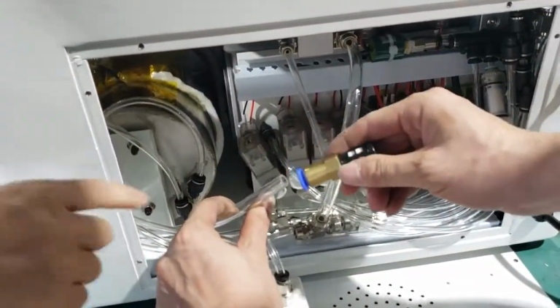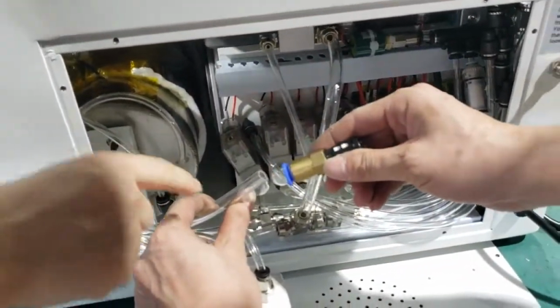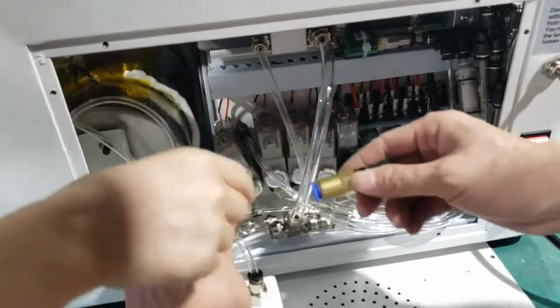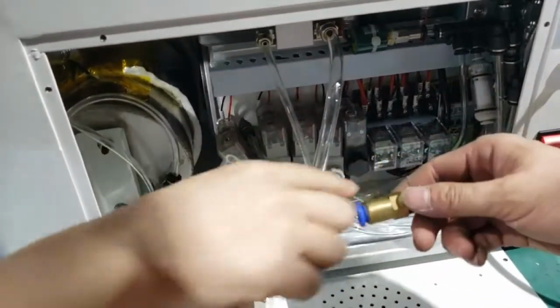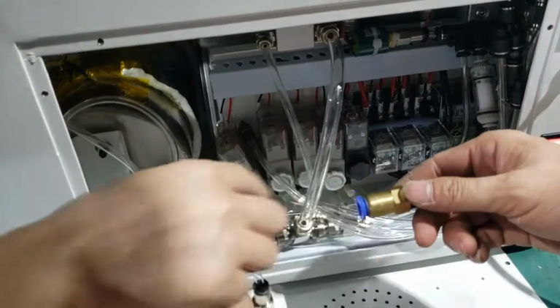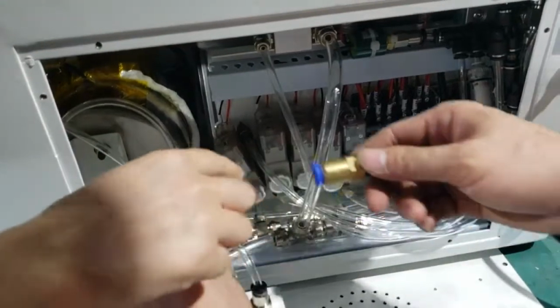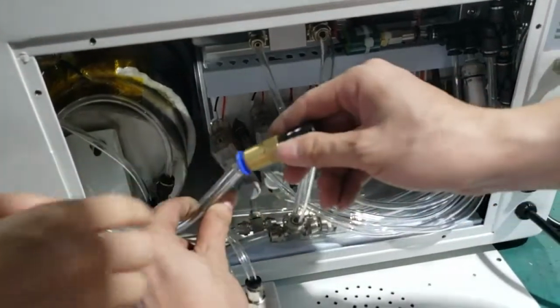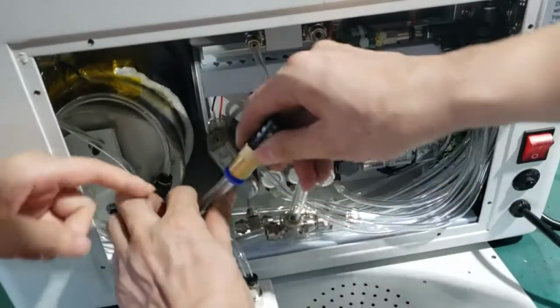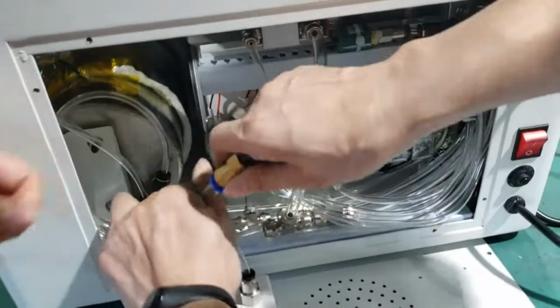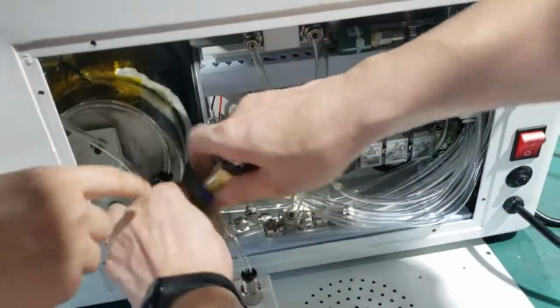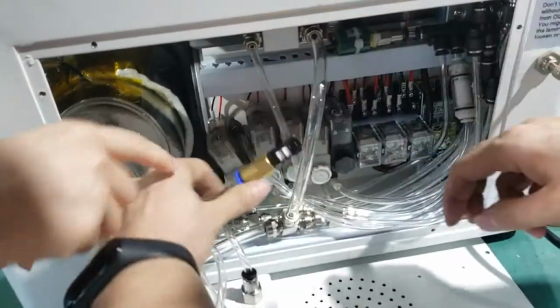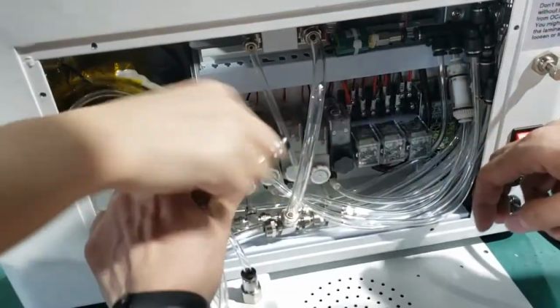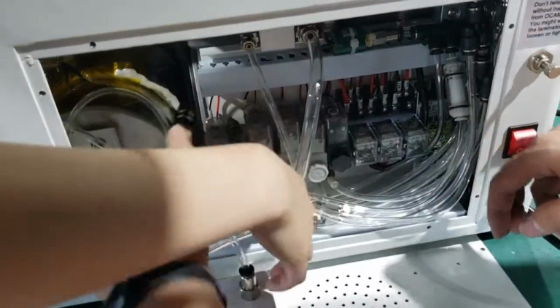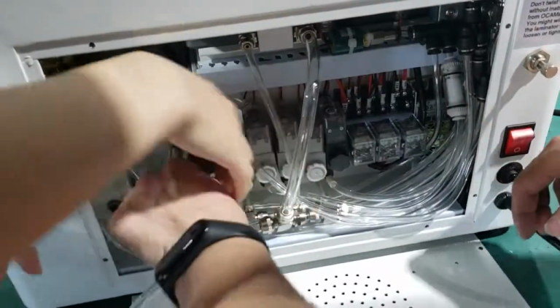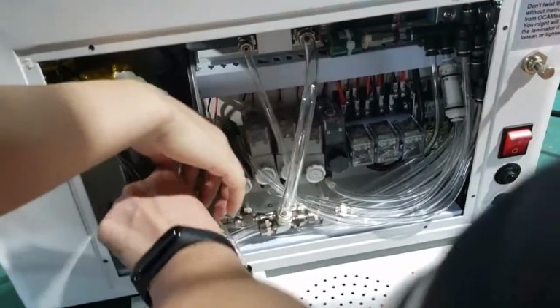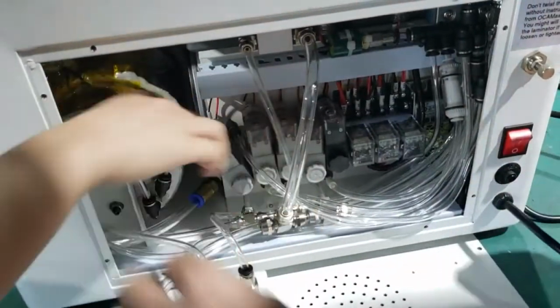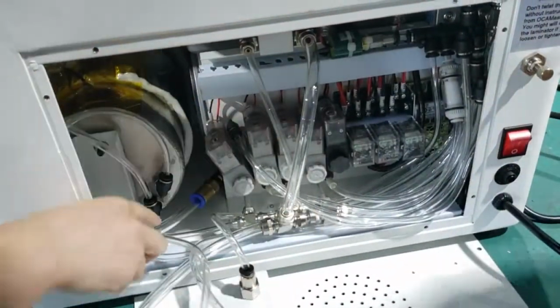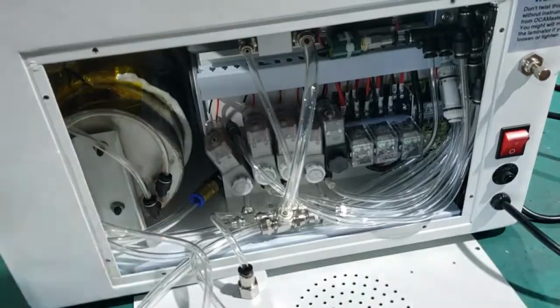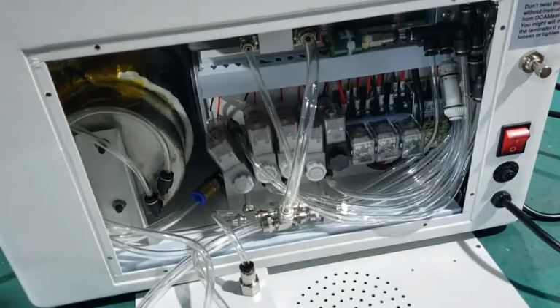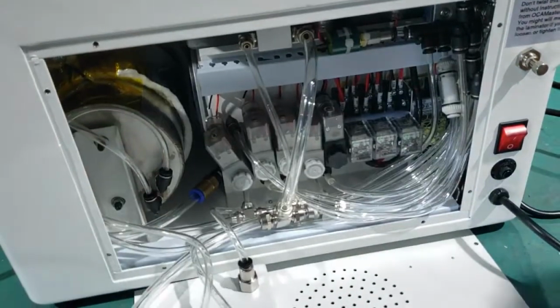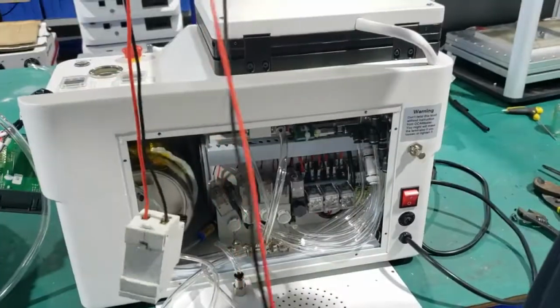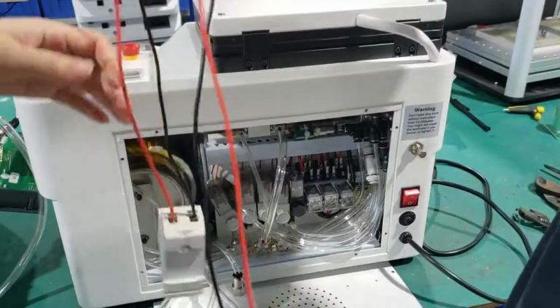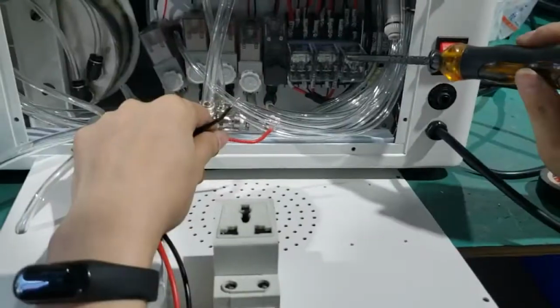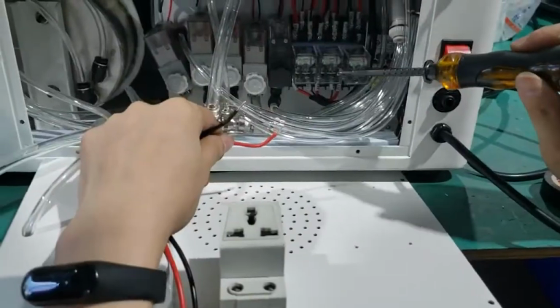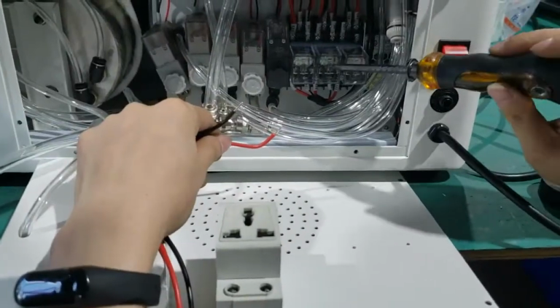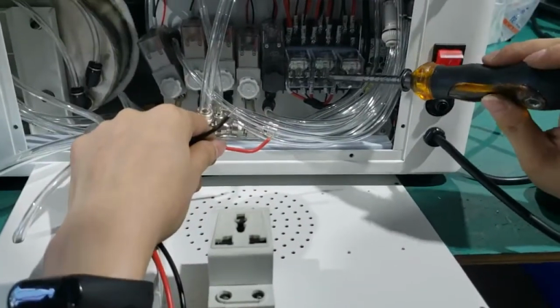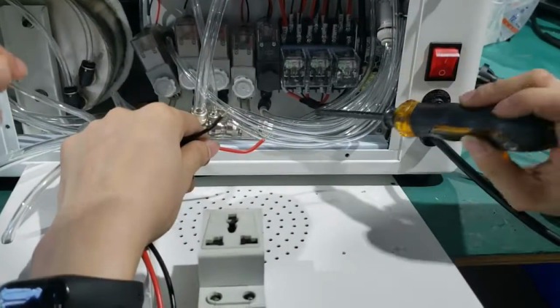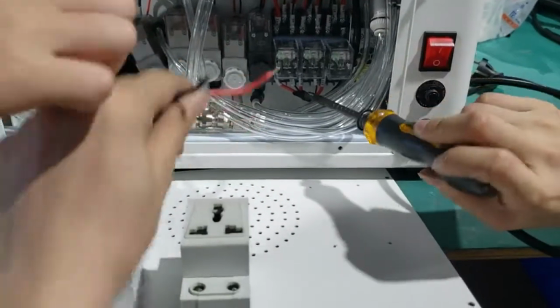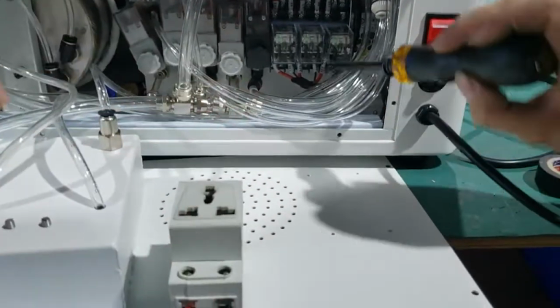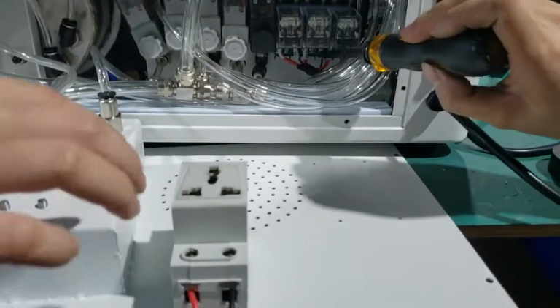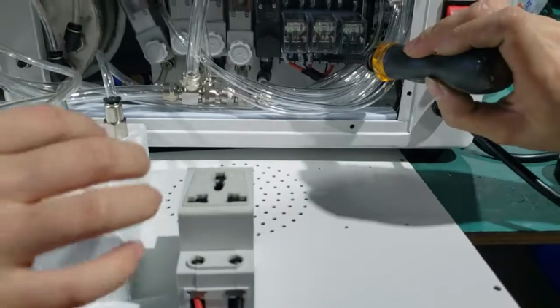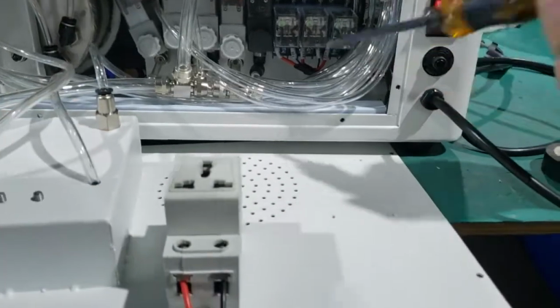Now we put the sensor into the pipe we took out here. Next, we connect the cables here.